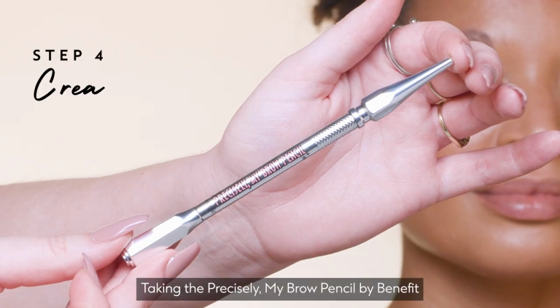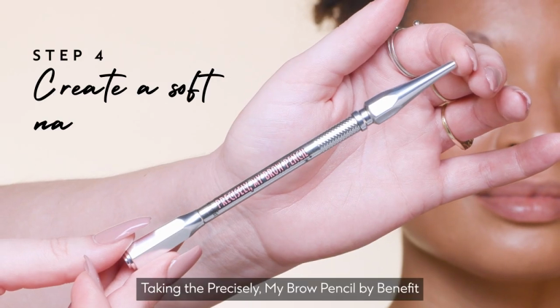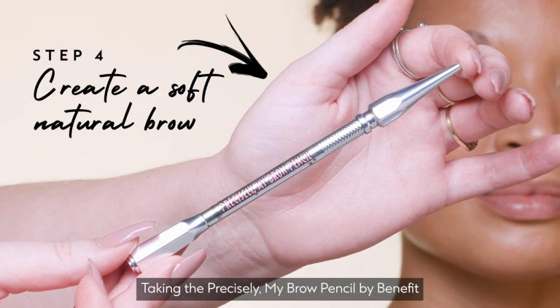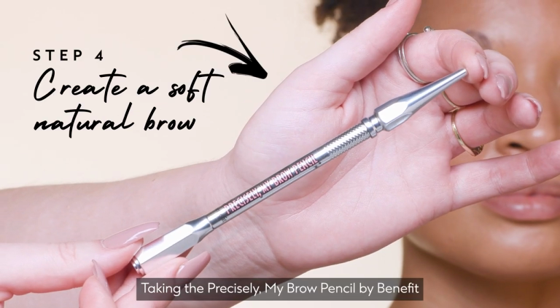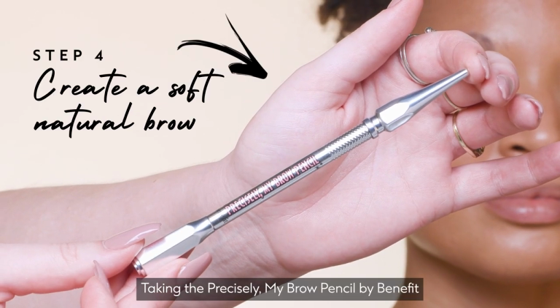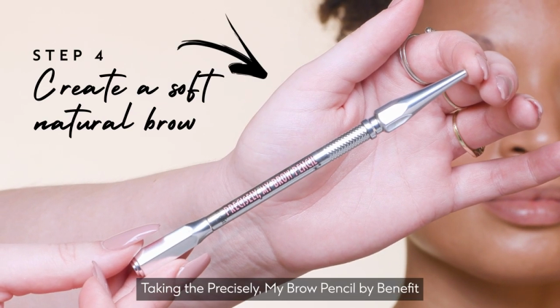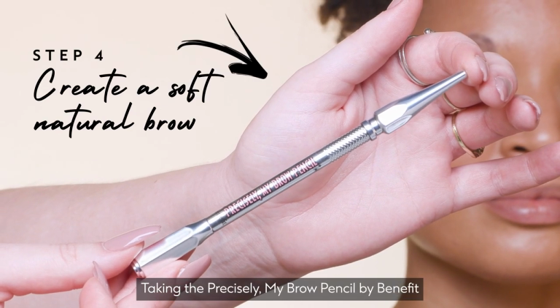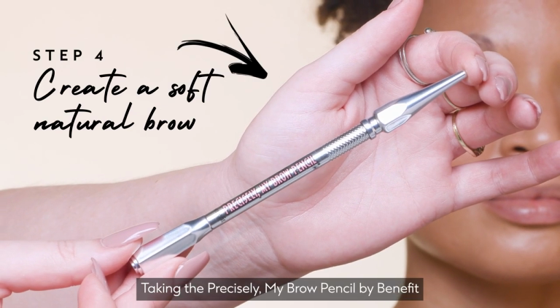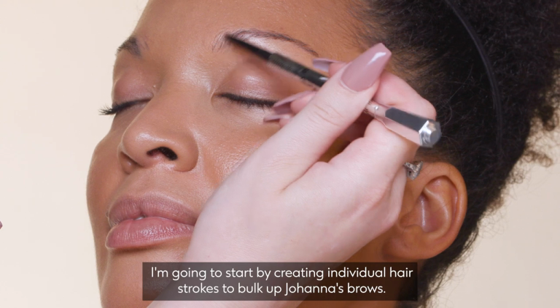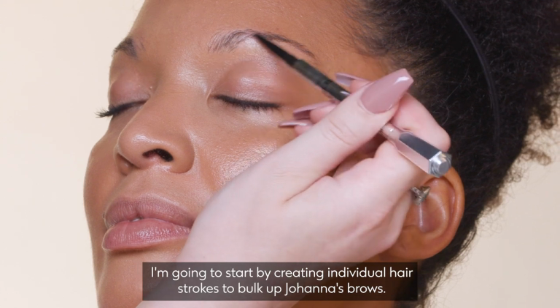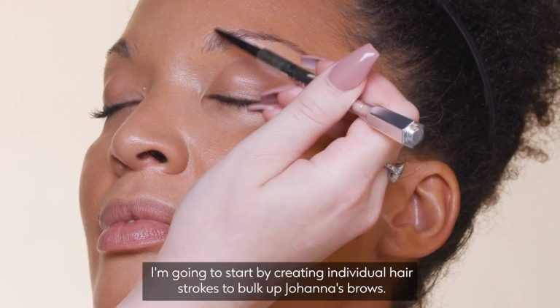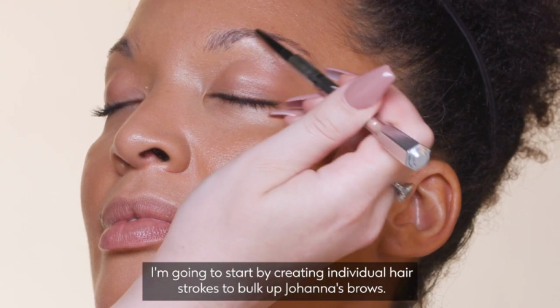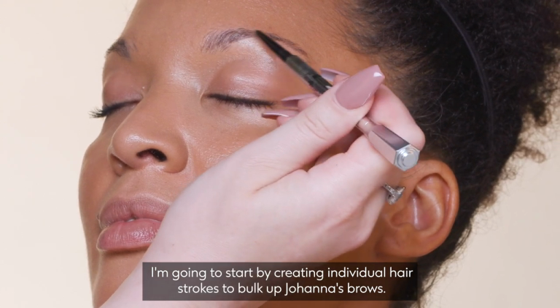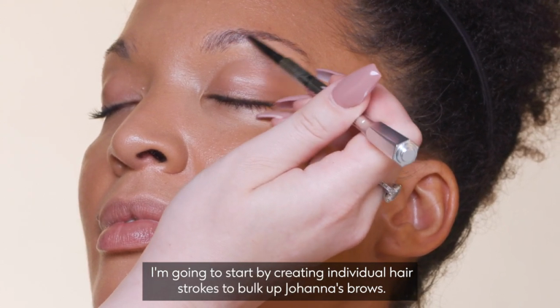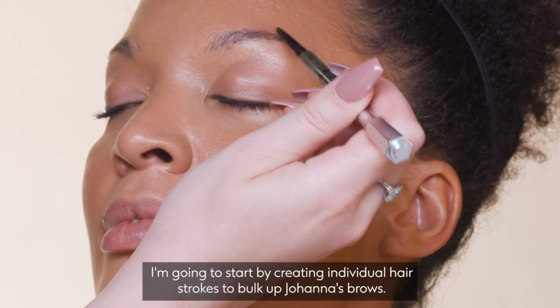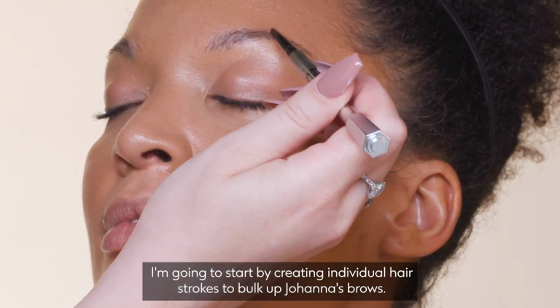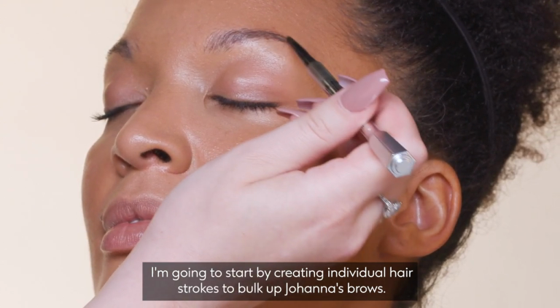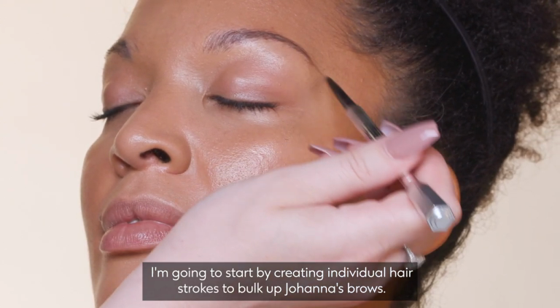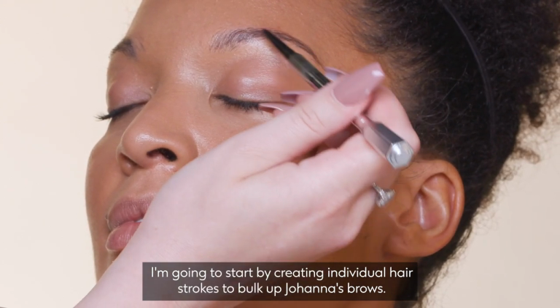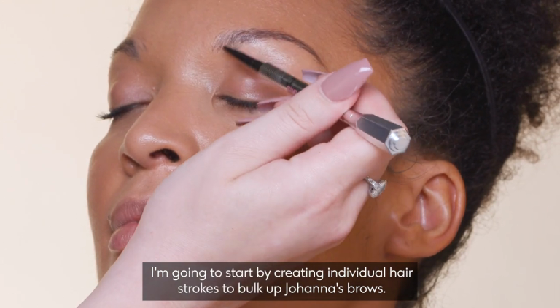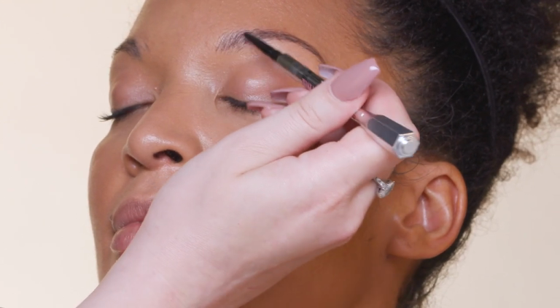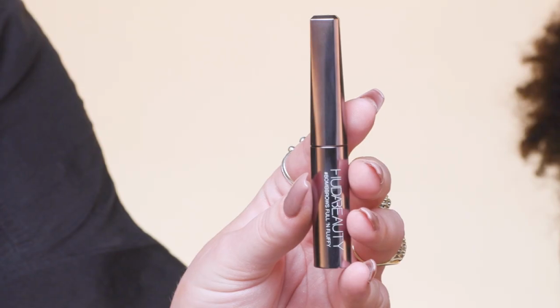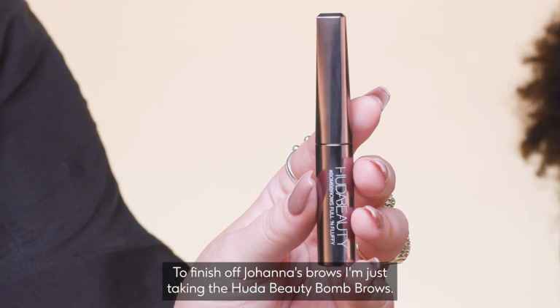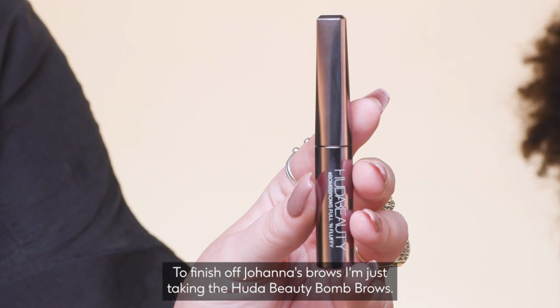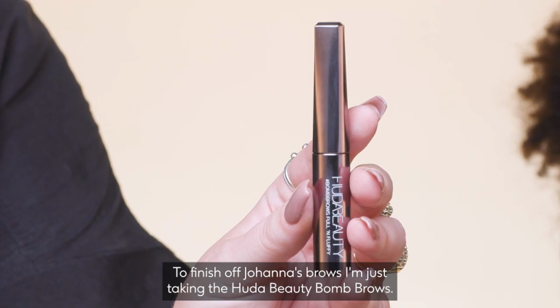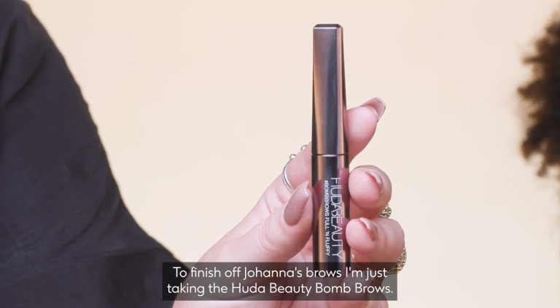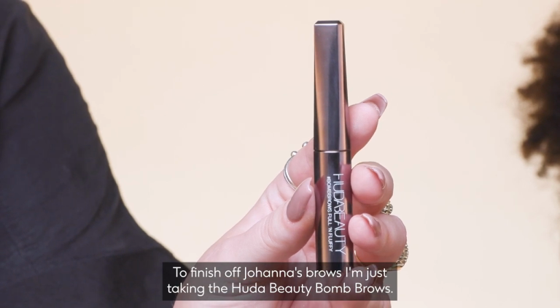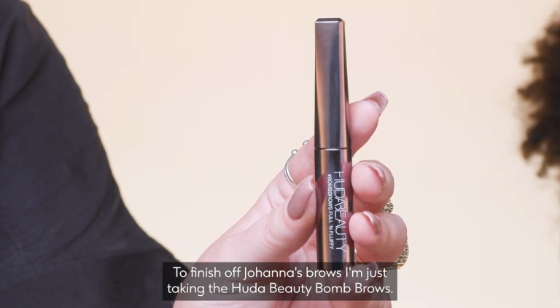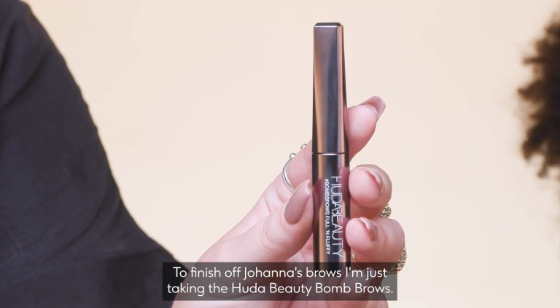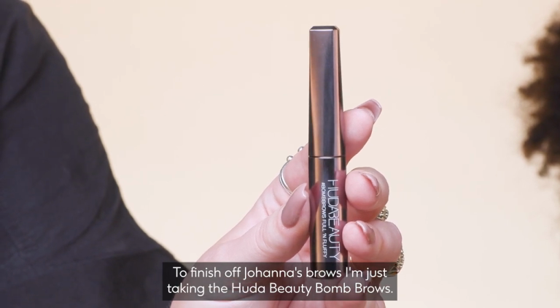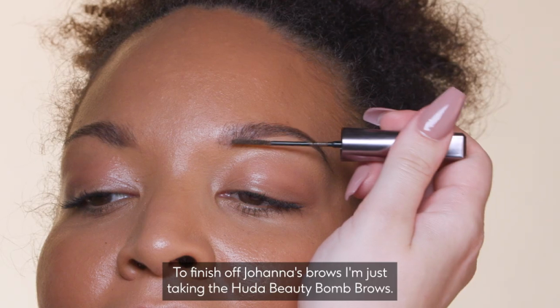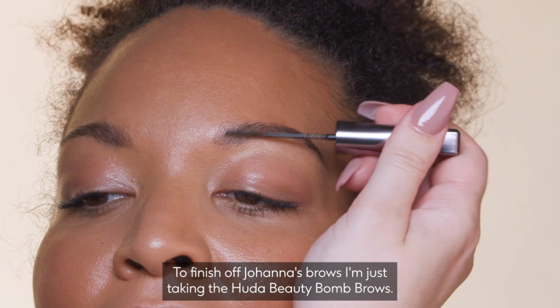Taking the Precisely My Brow Pencil by Benefit, I'm going to start by creating individual hair strokes to bulk up Johanna's brows. To finish off, I'm just taking the Huda Beauty Bomb Brows — this is going to hold them in place and give that slightly fuller finish.